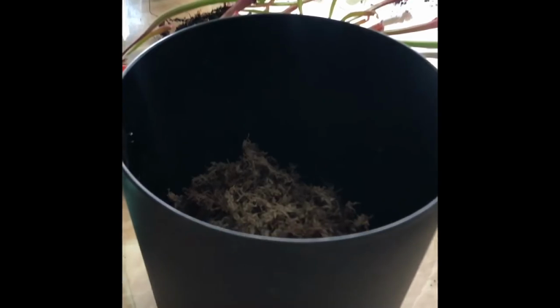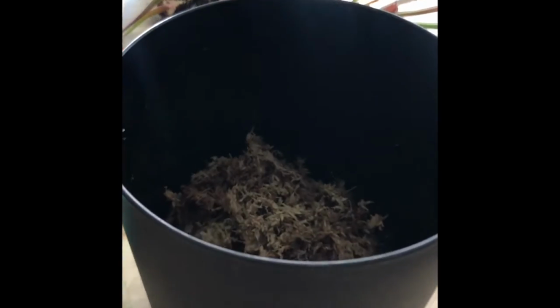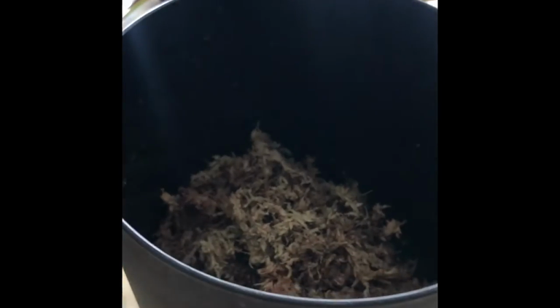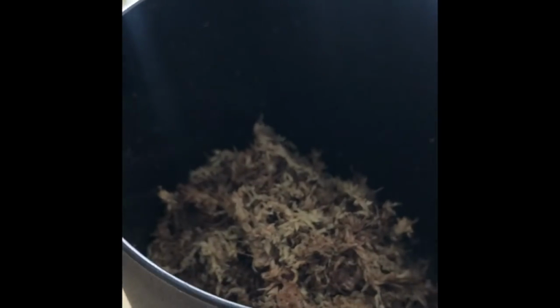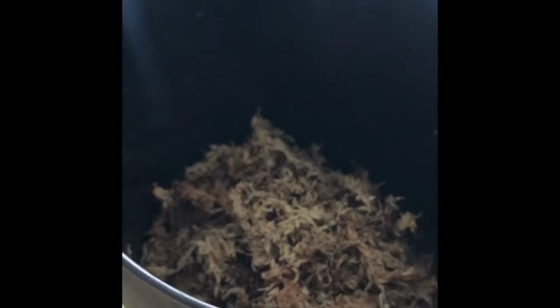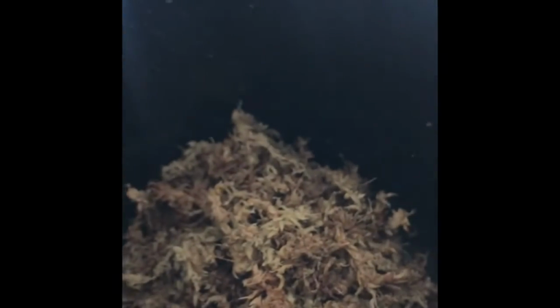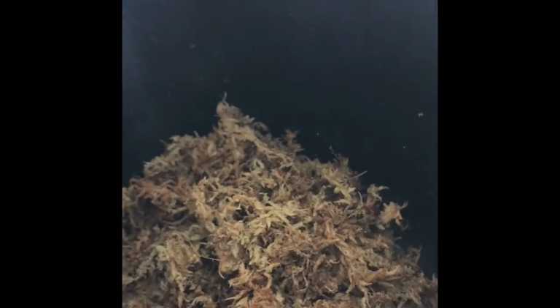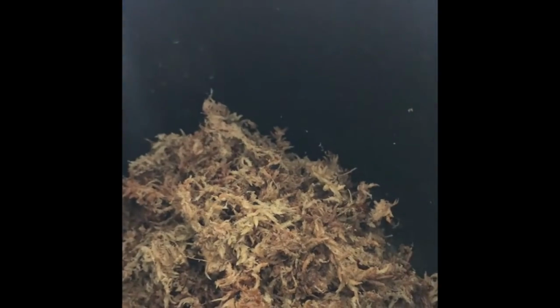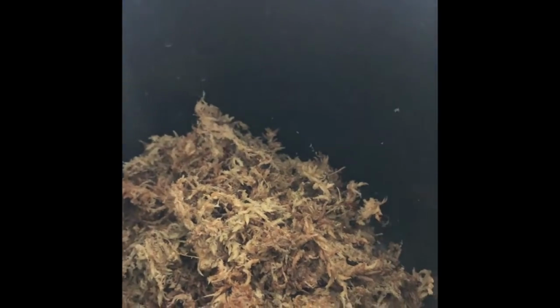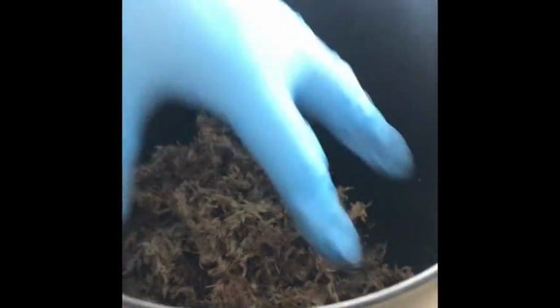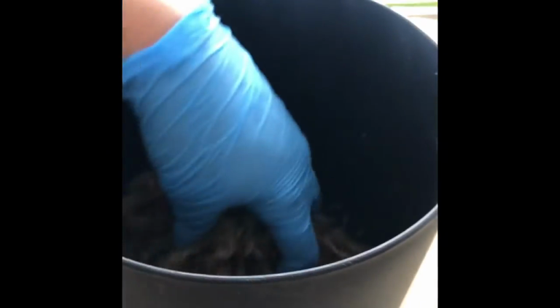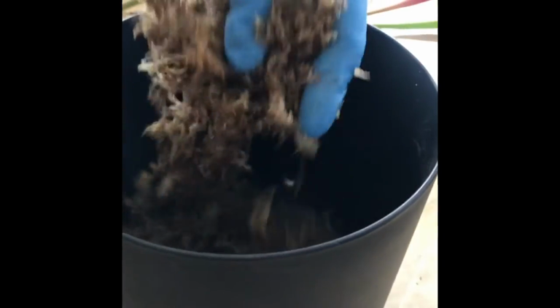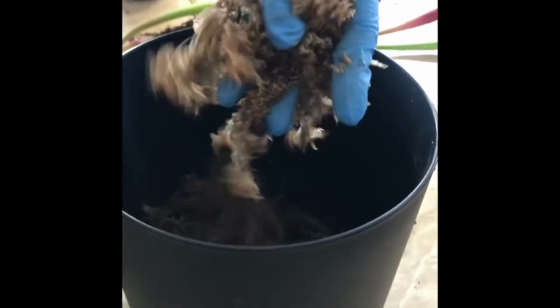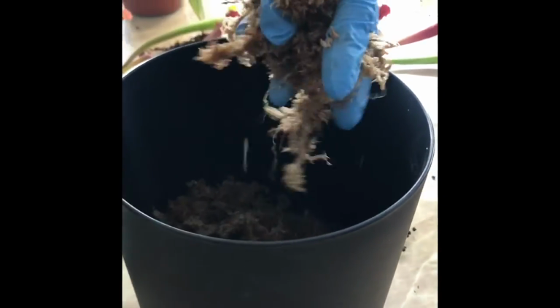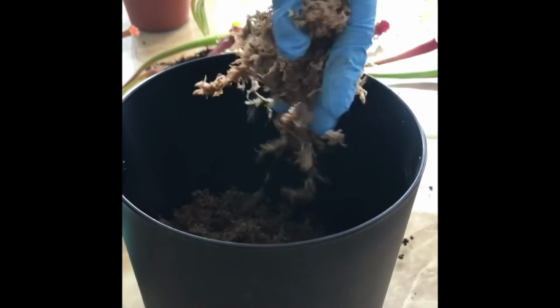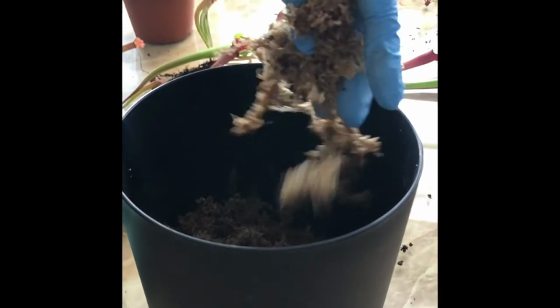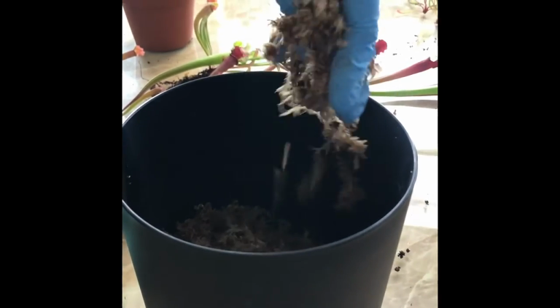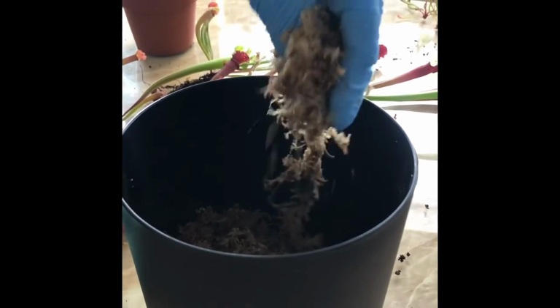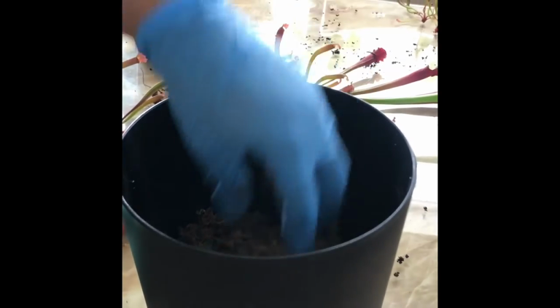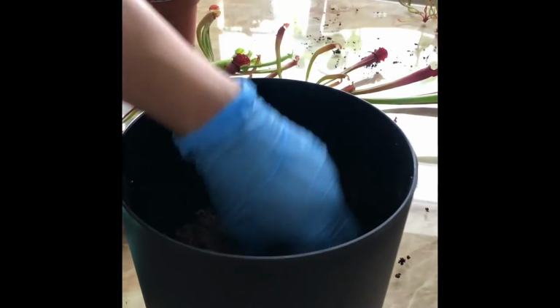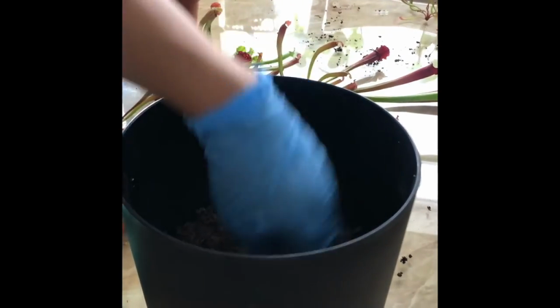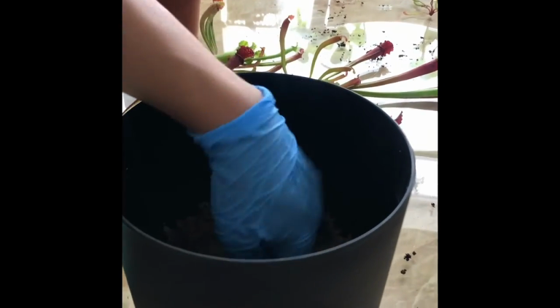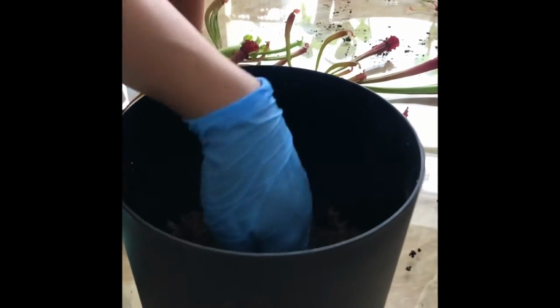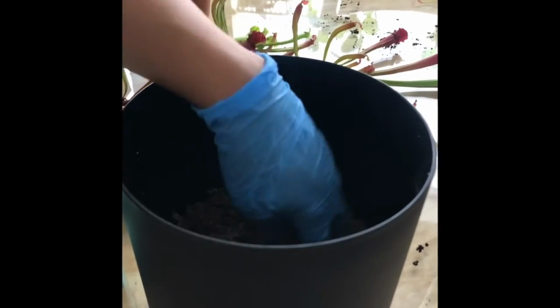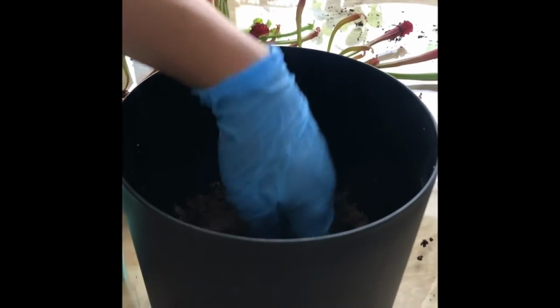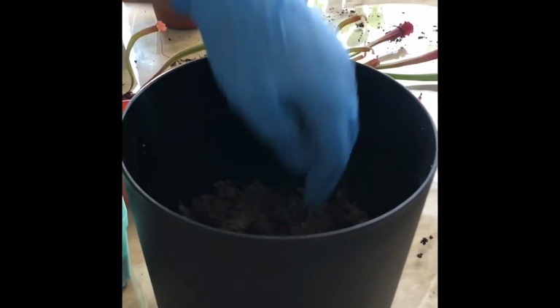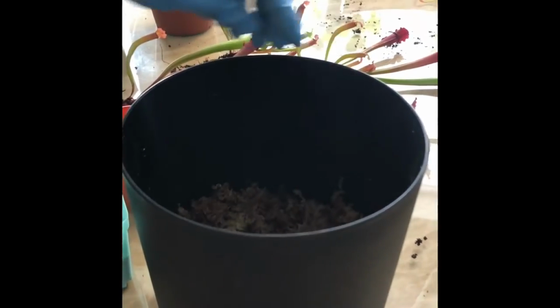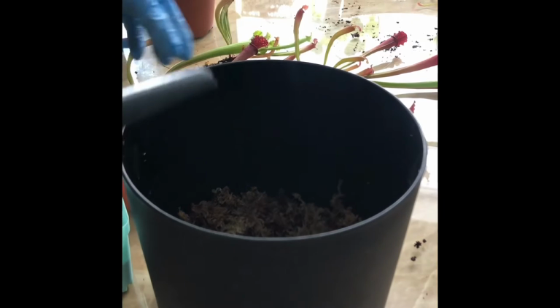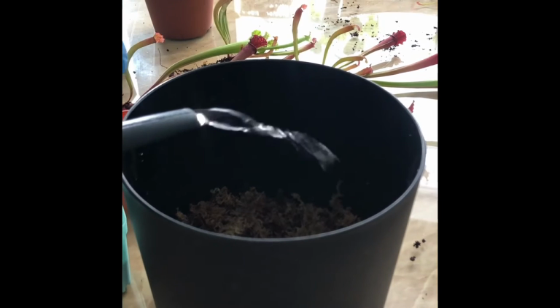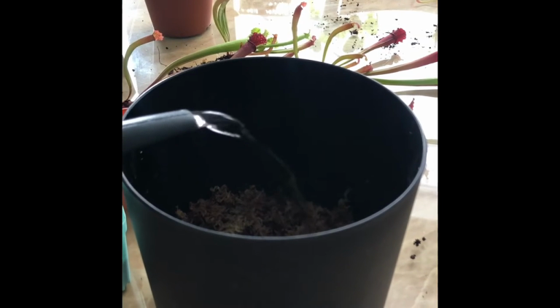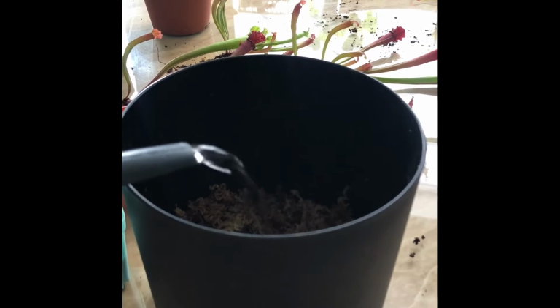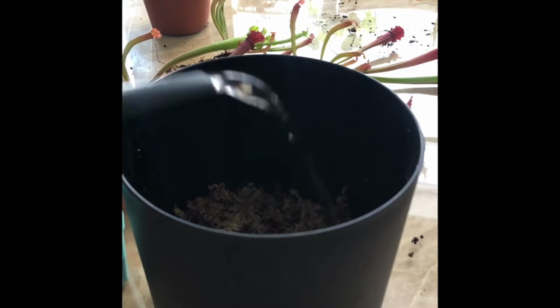This carnivore plant likes to be moist, so what we do is we put moss inside of the exterior potting and we keep it wet.